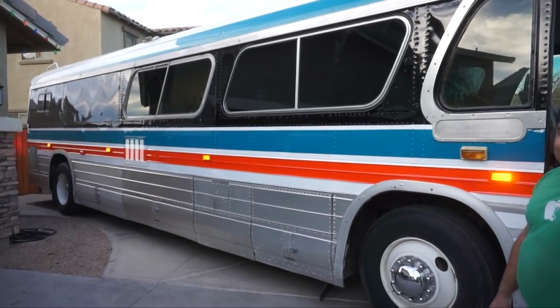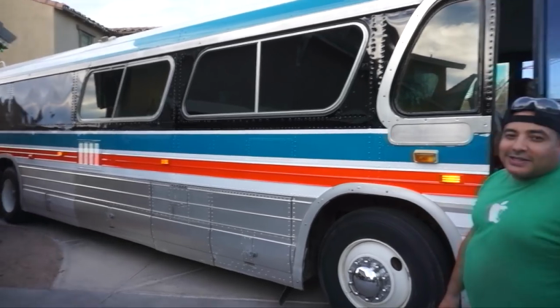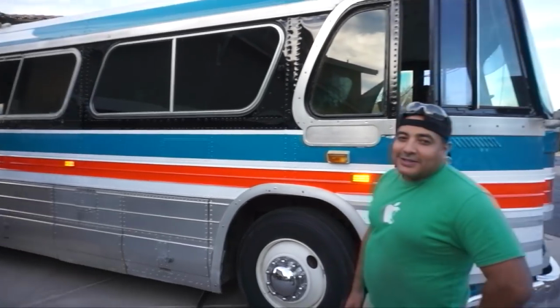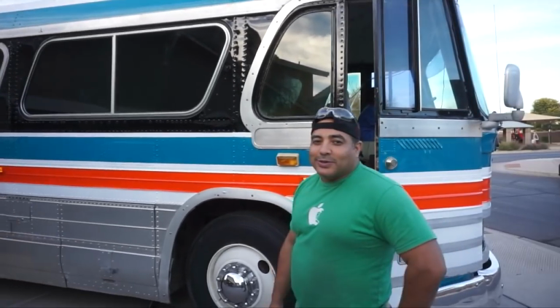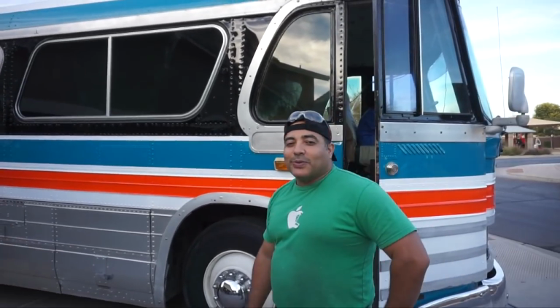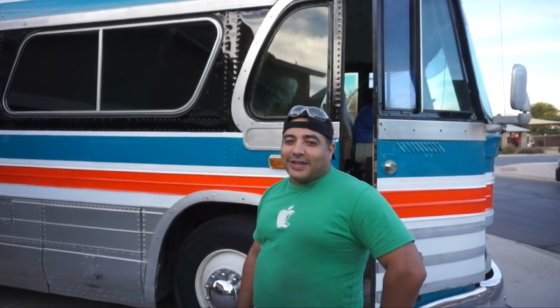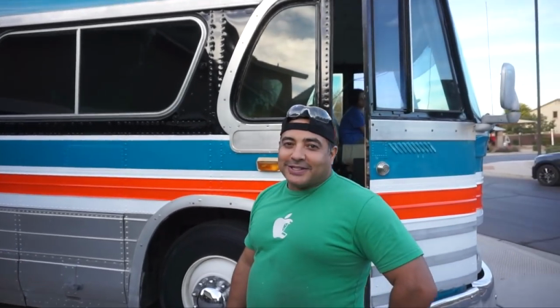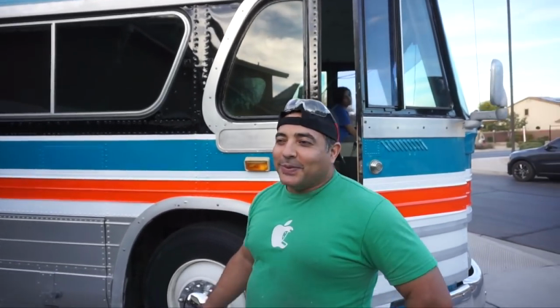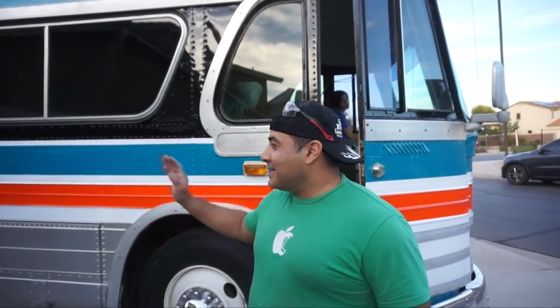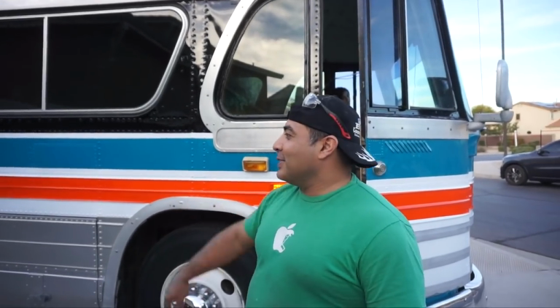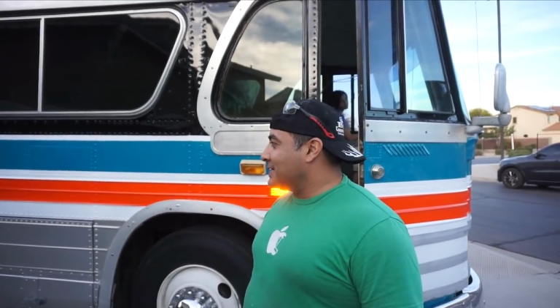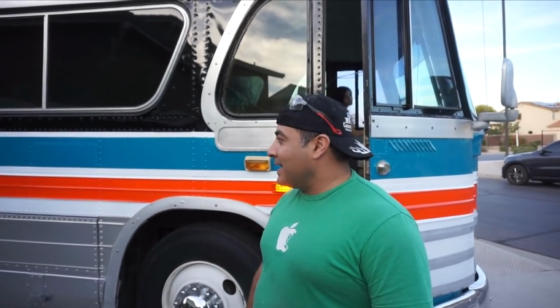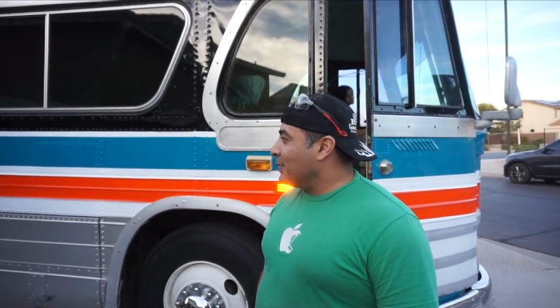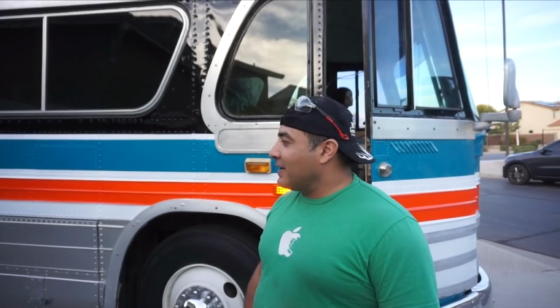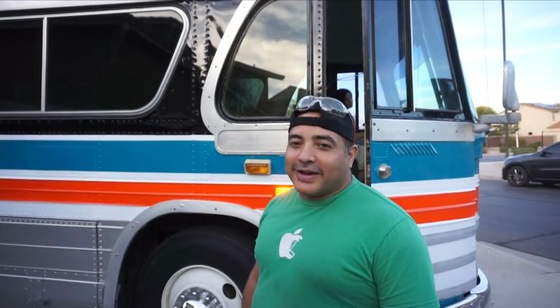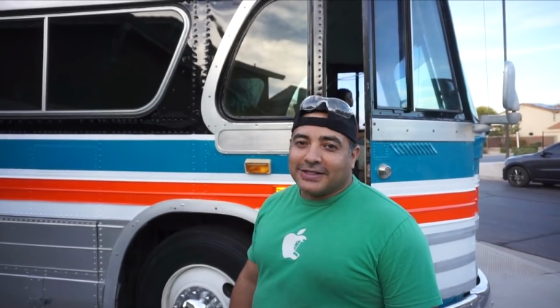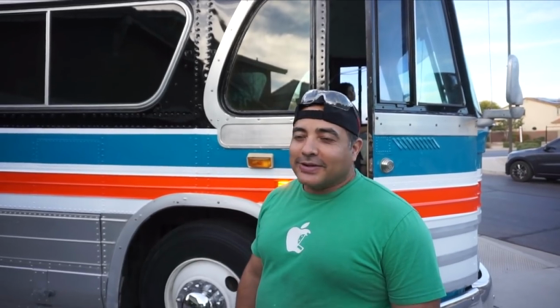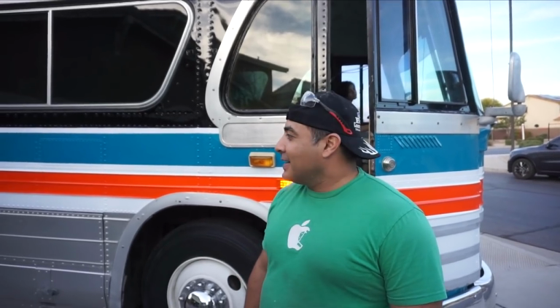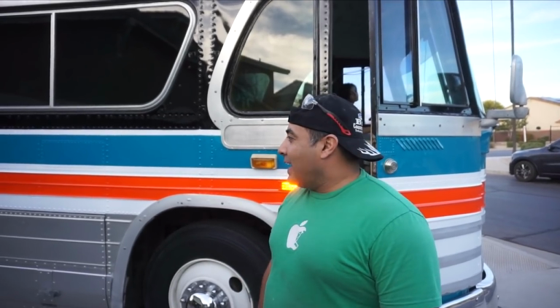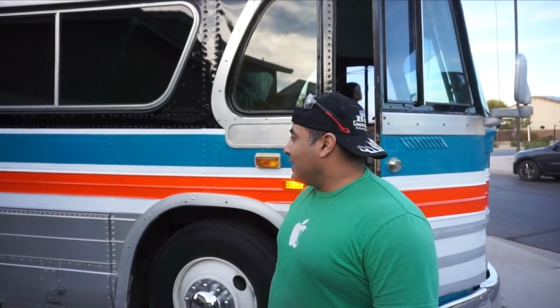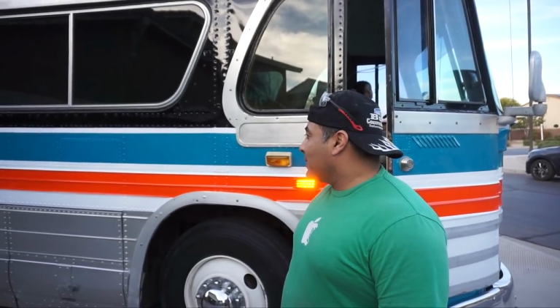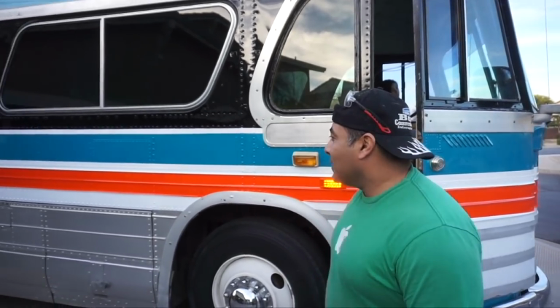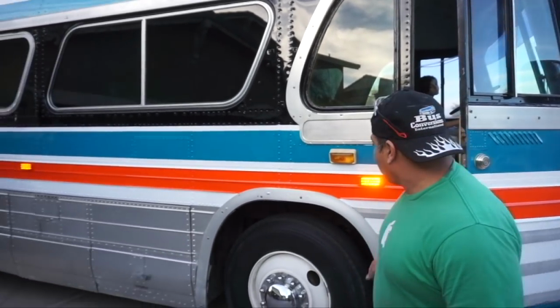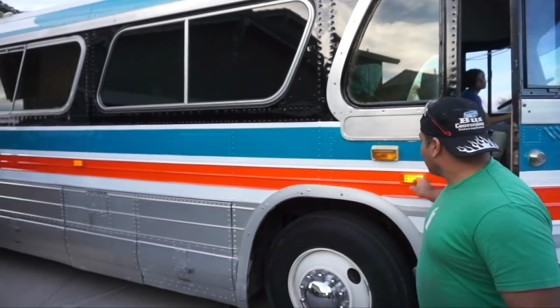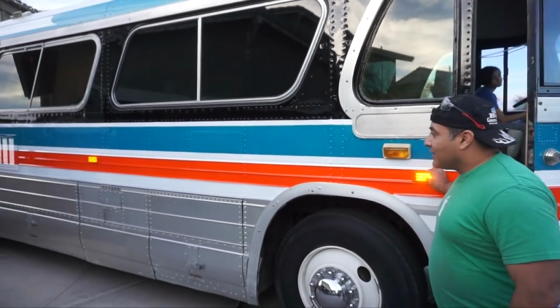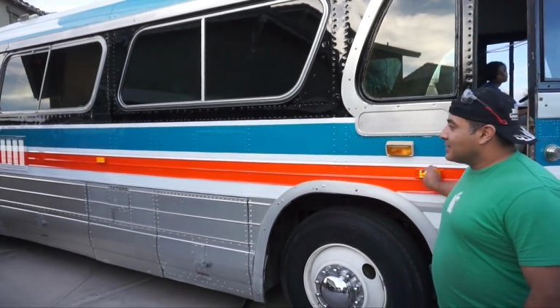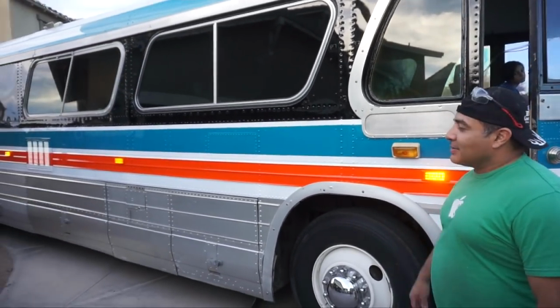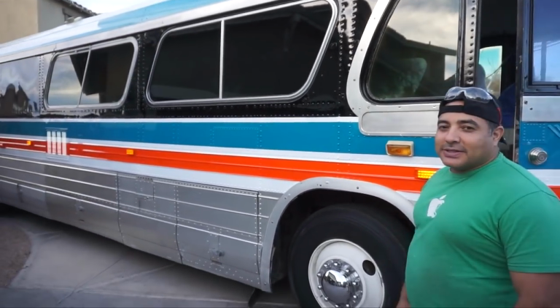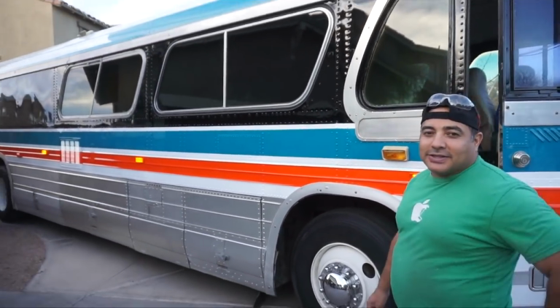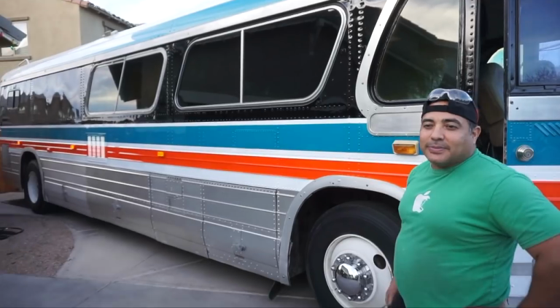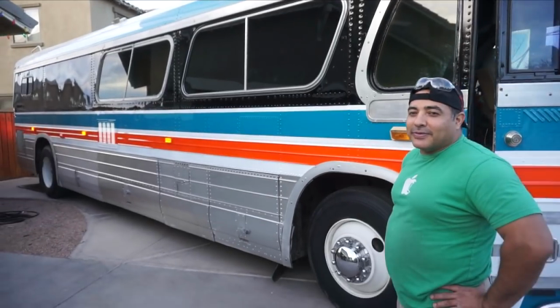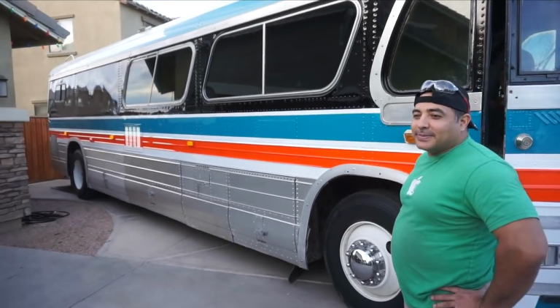We'll do the other side tomorrow — we only had time to do one side today, but we figured a lot of things out. We think they look pretty good and should make the bus considerably more visible.